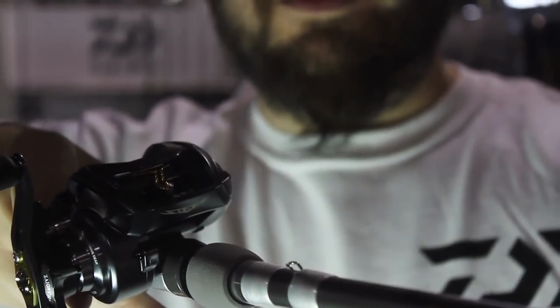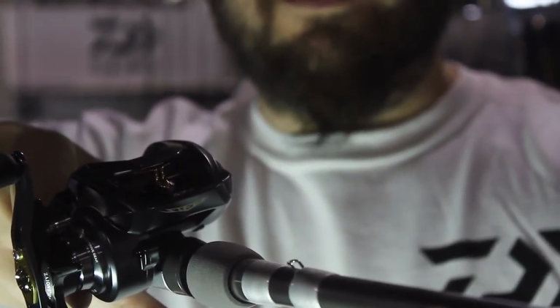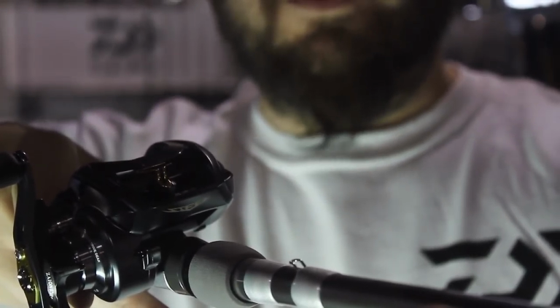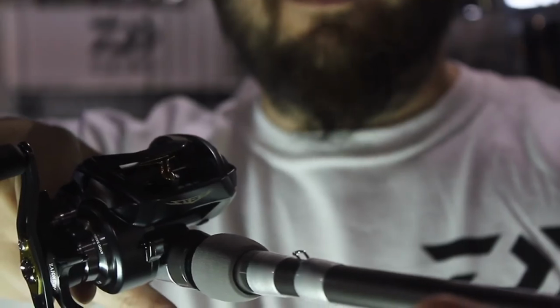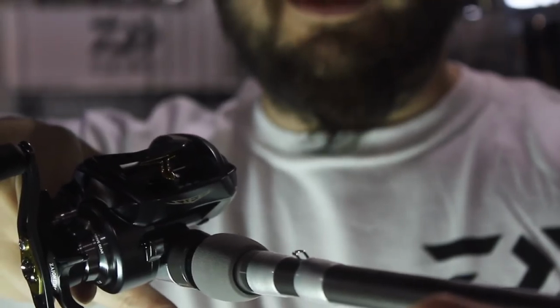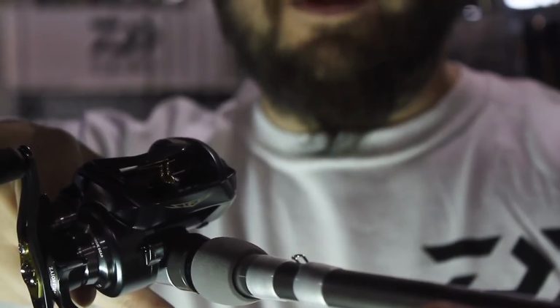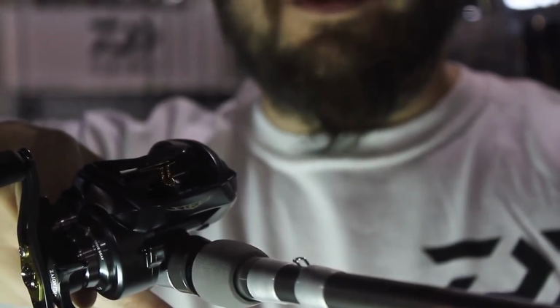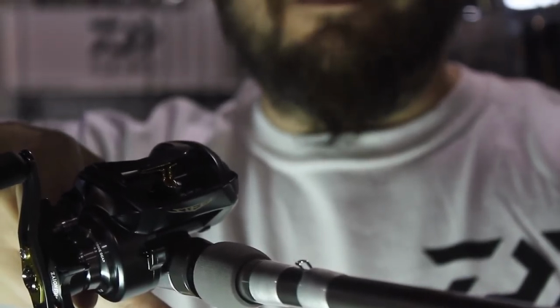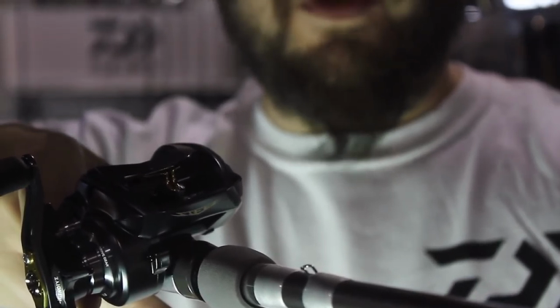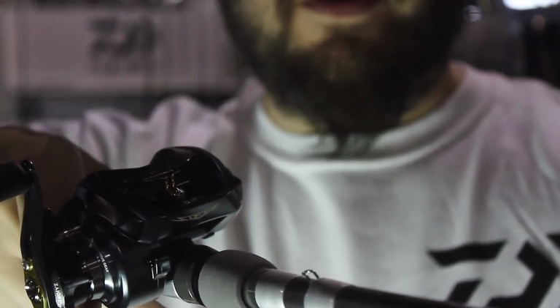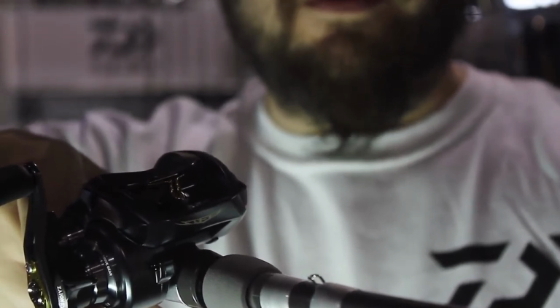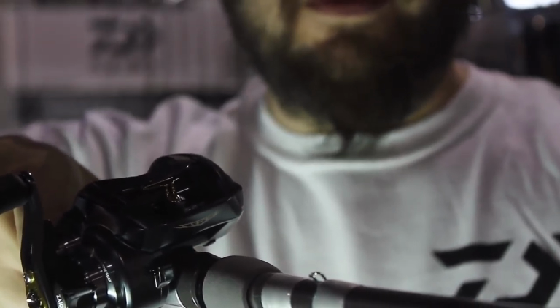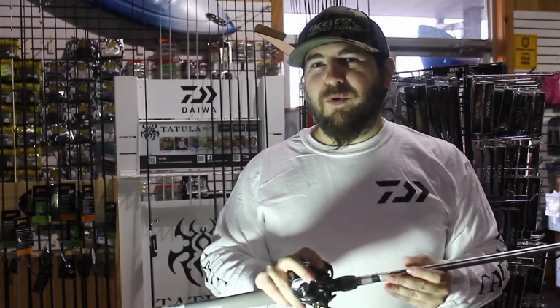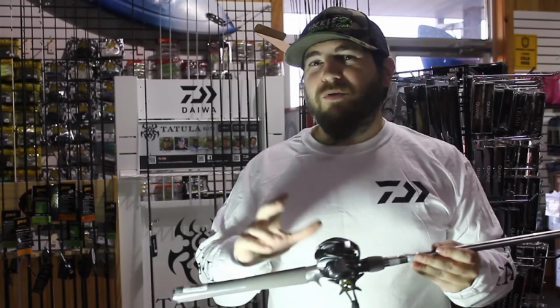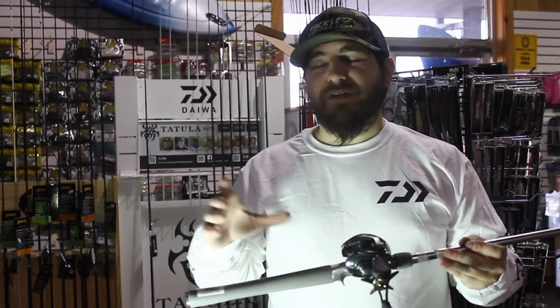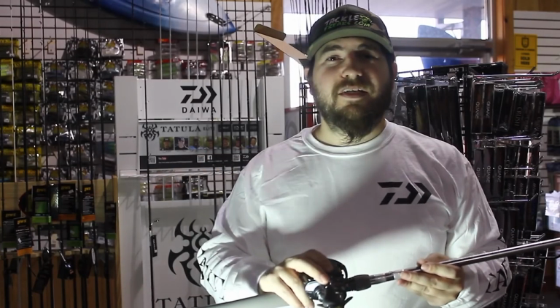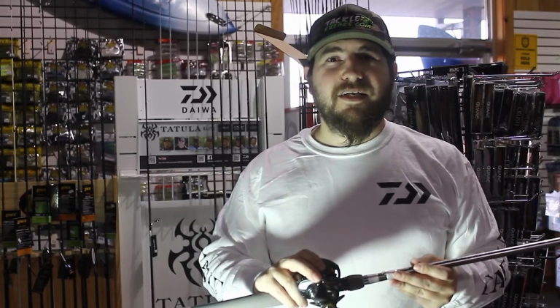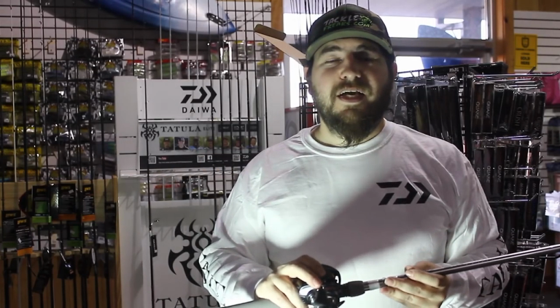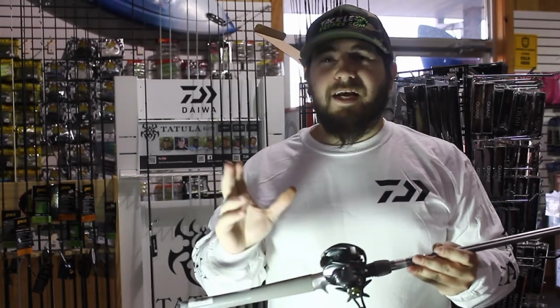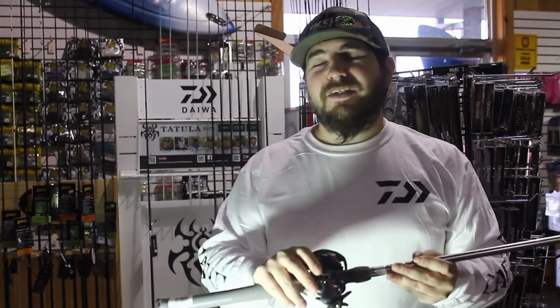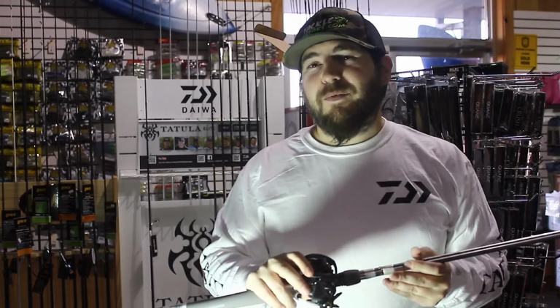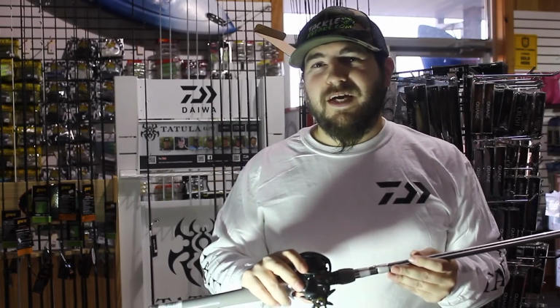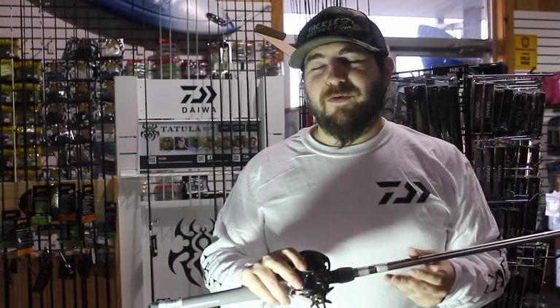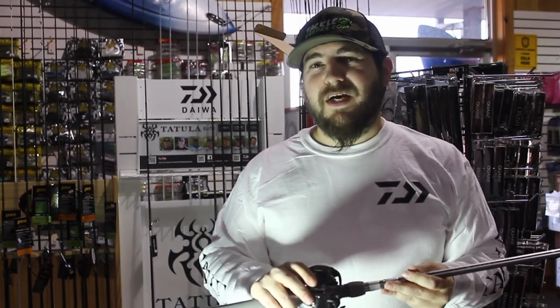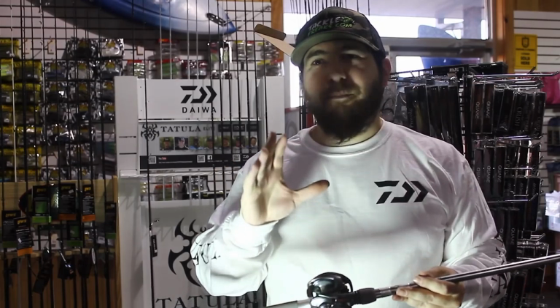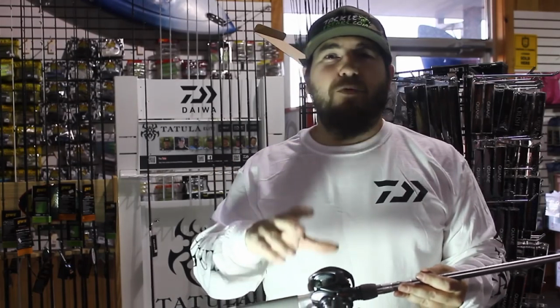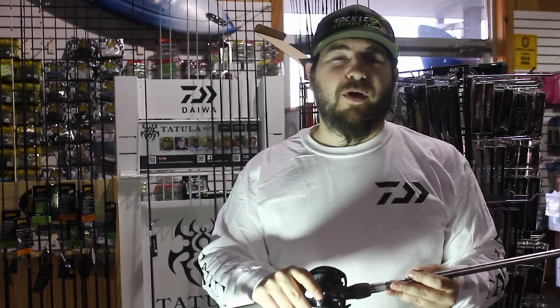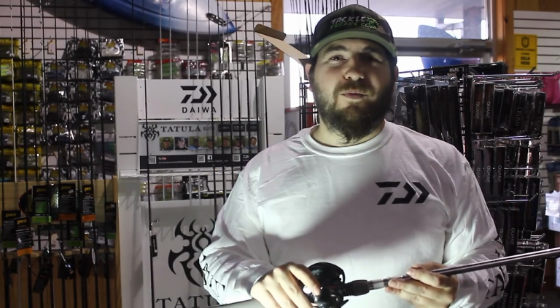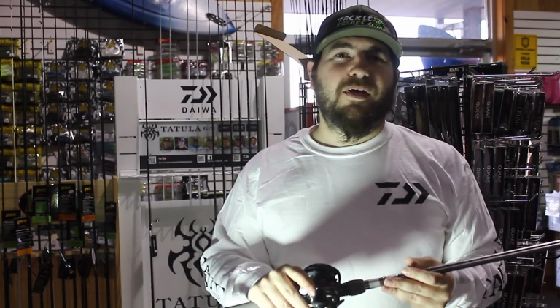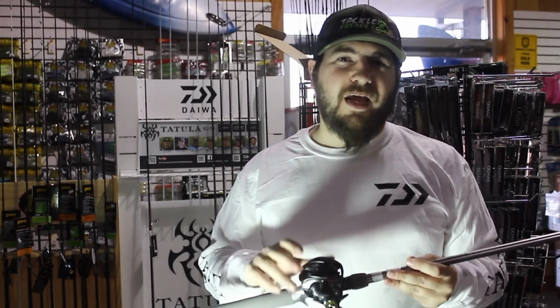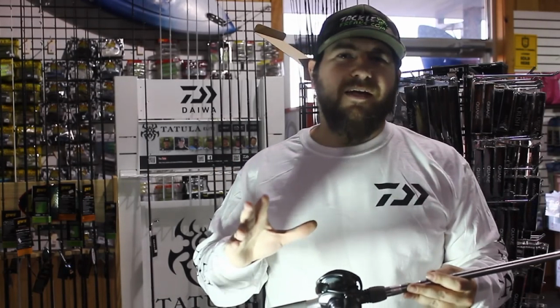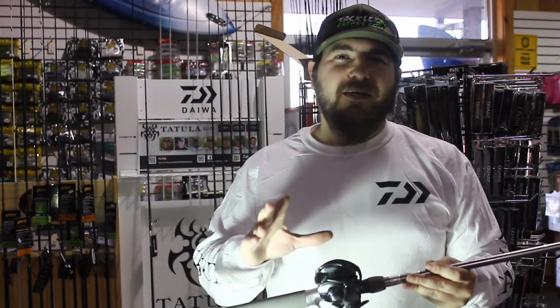He was running 20-pound test Sunline Shooter line. We don't carry Shooter, but we do have Sunline Assassin and FC Sniper on tacklefreaks.com — both are great crankbait lines.